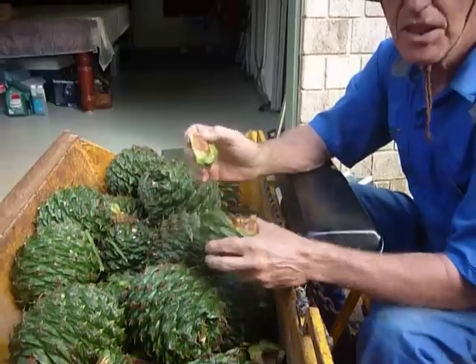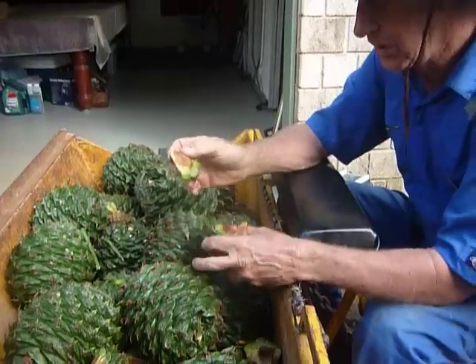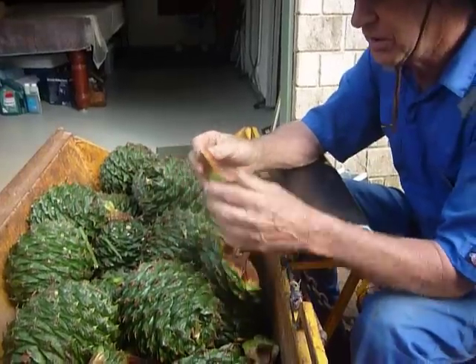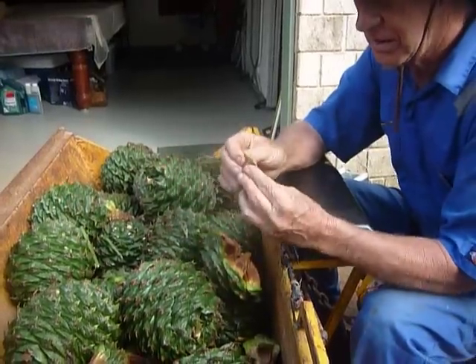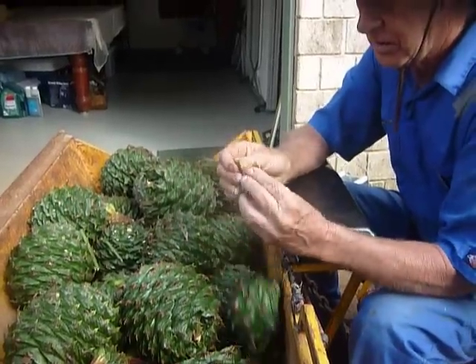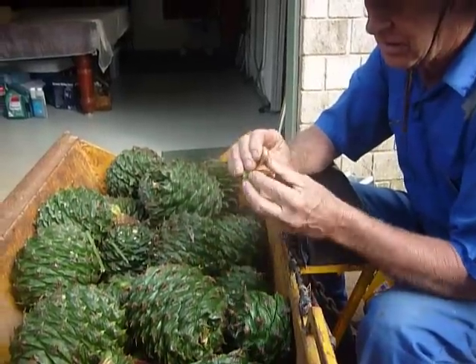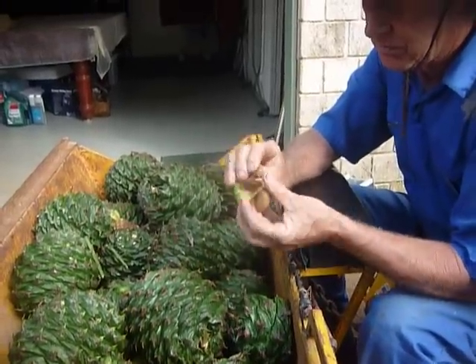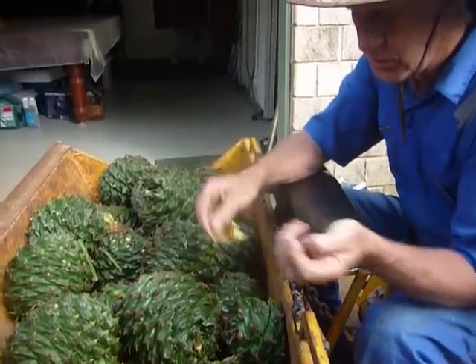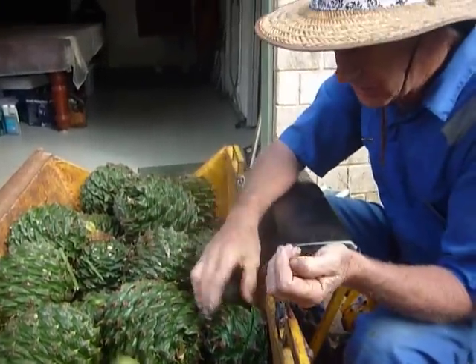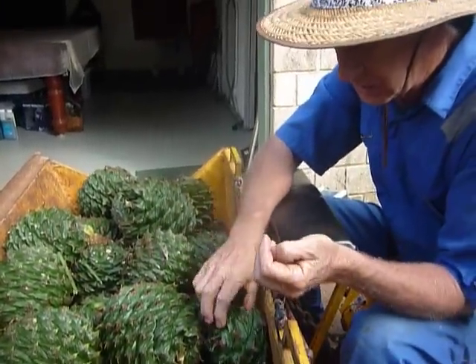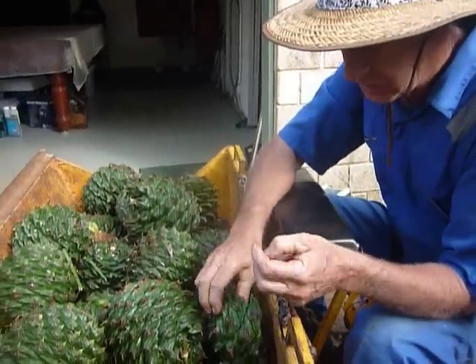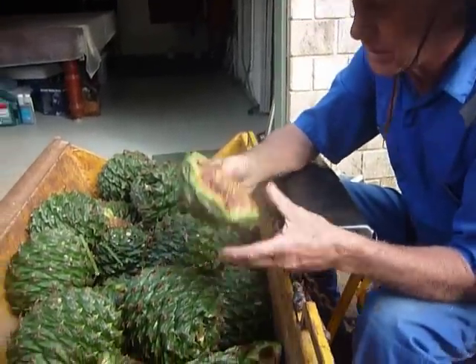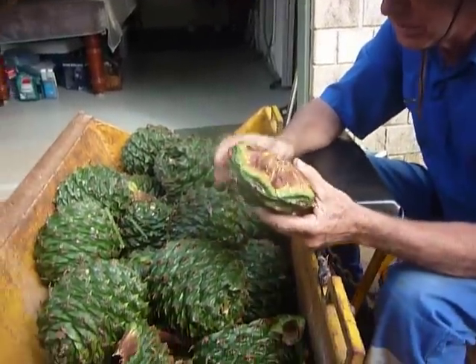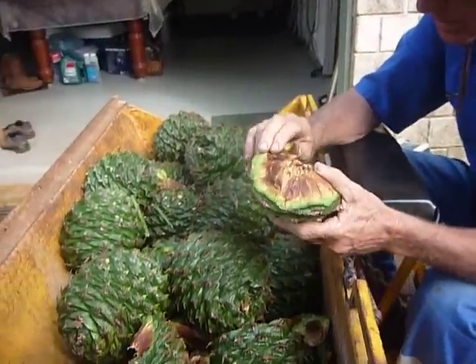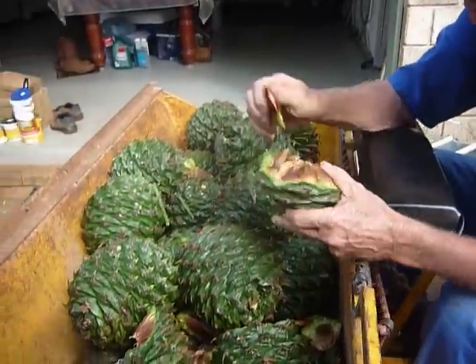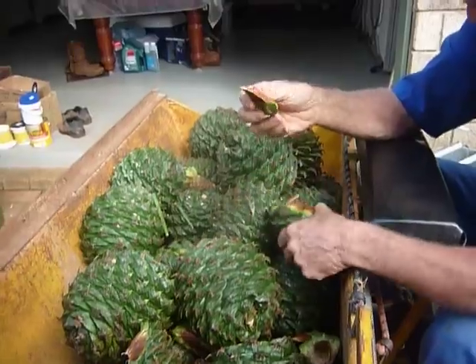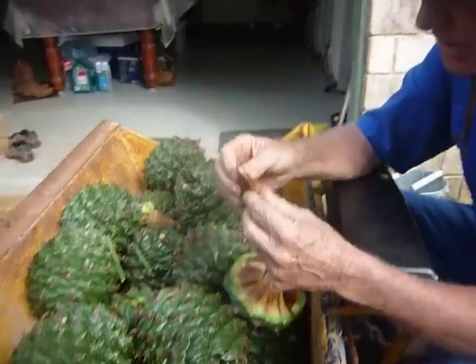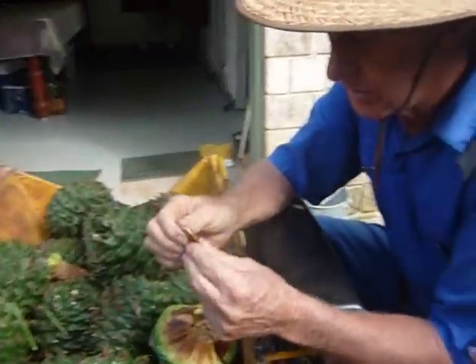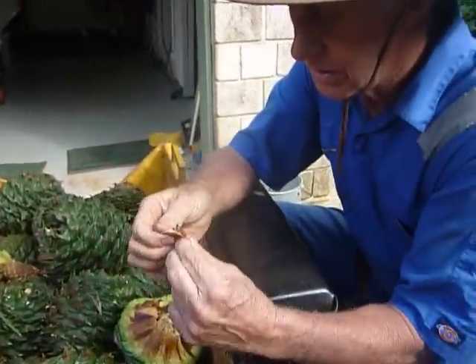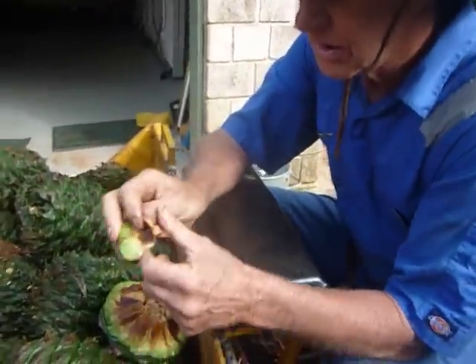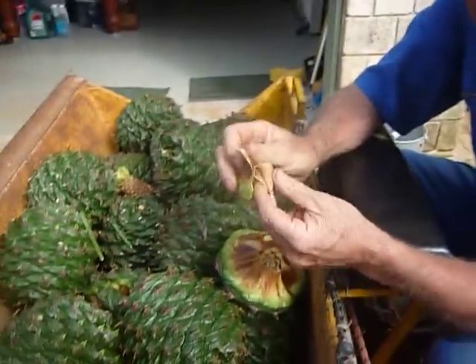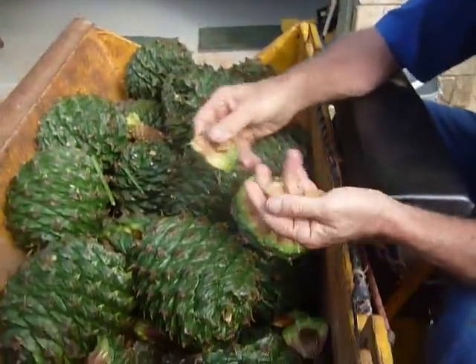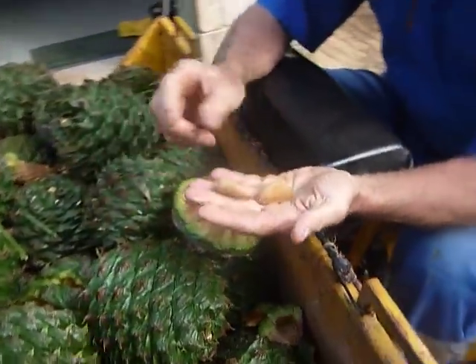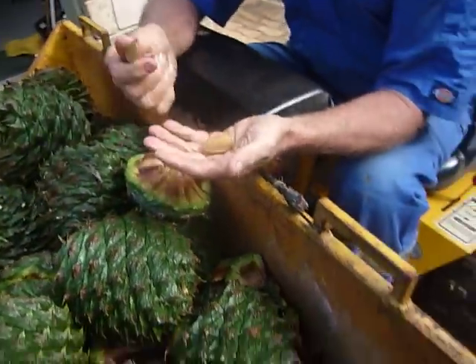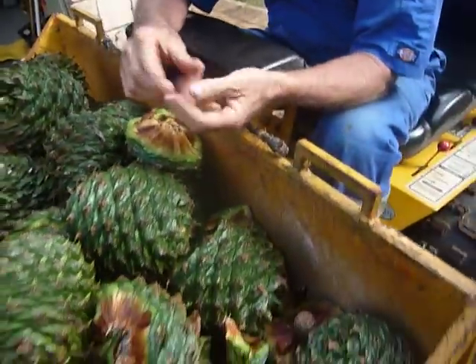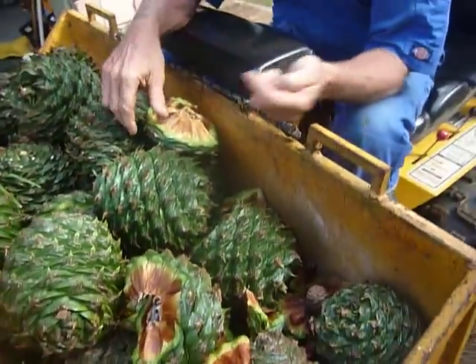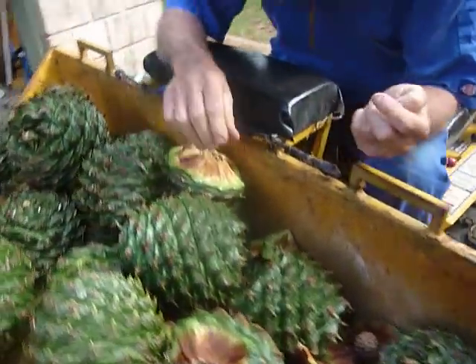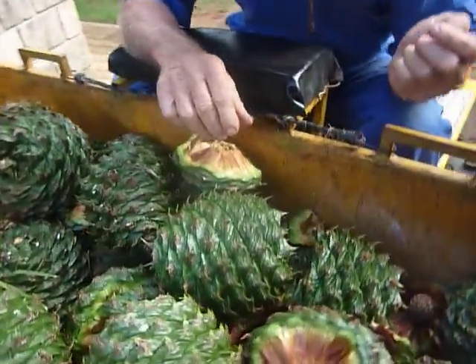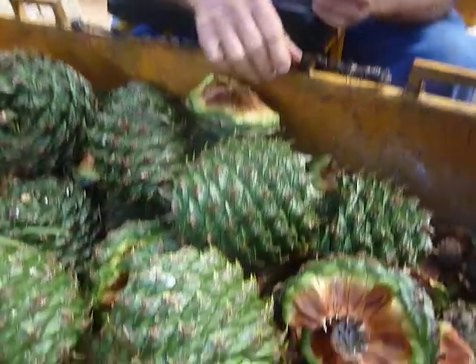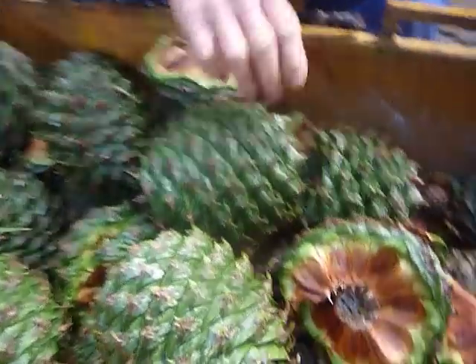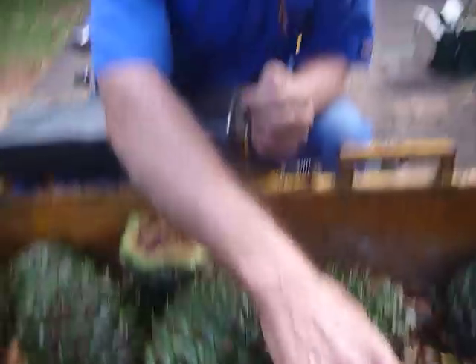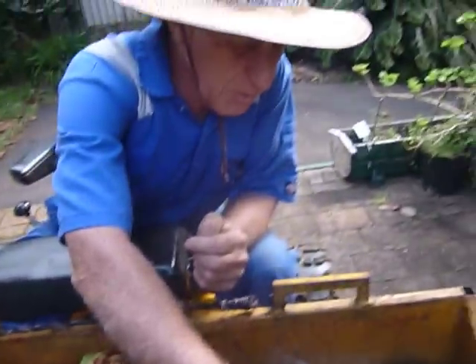This is our first fruits of the bunya pine. There's a goodly amount — that's only a little nut — but there's some decent sized nuts amongst these as well.